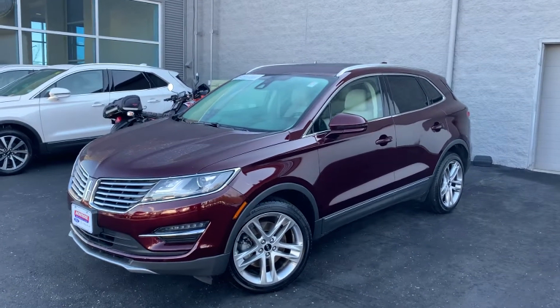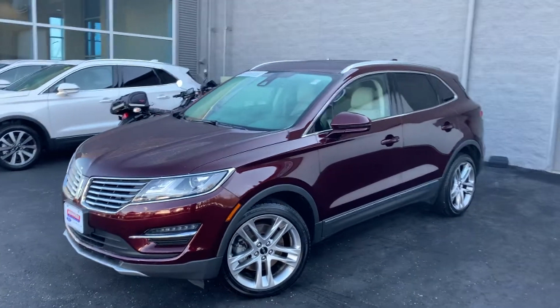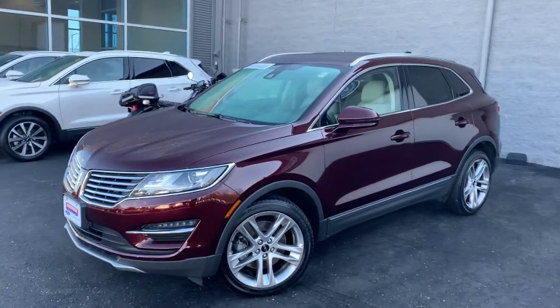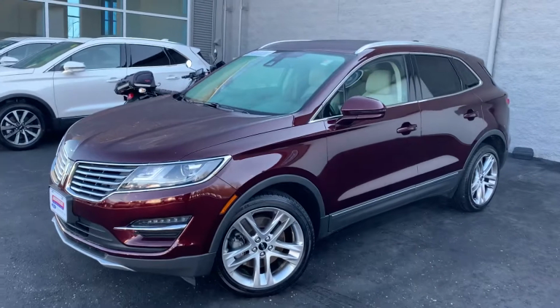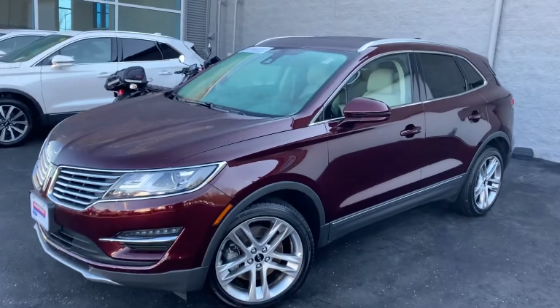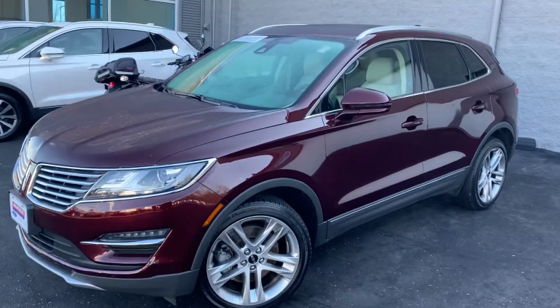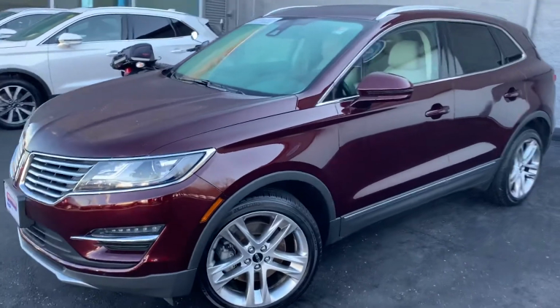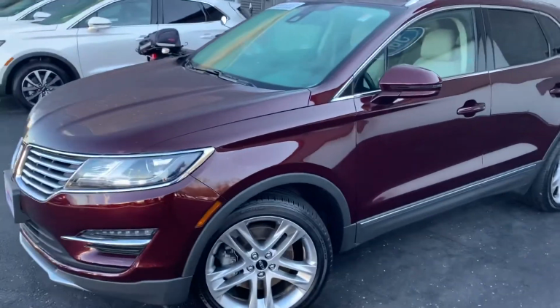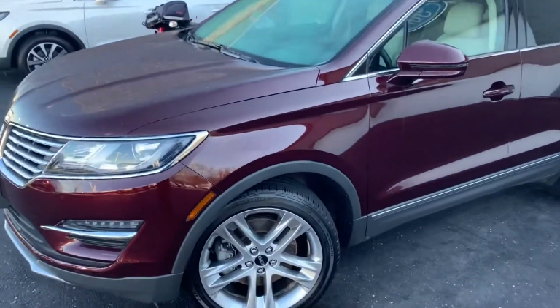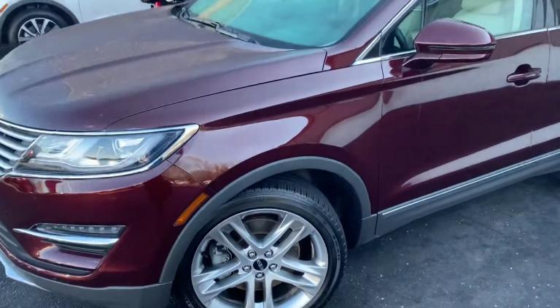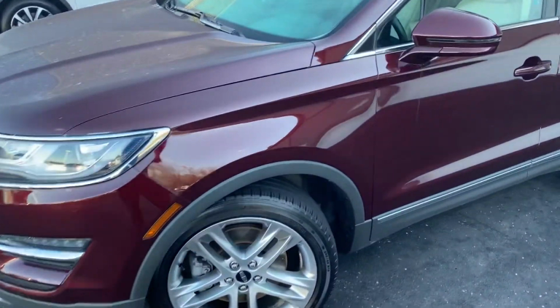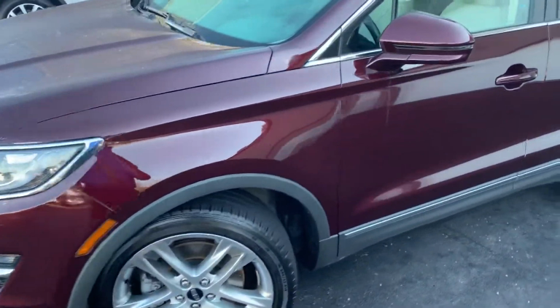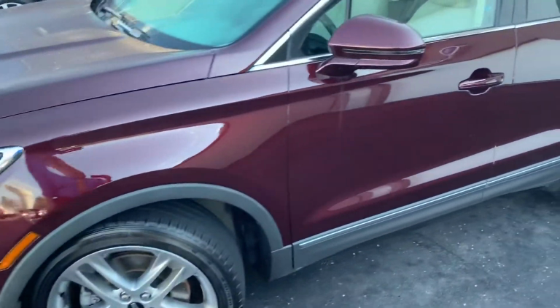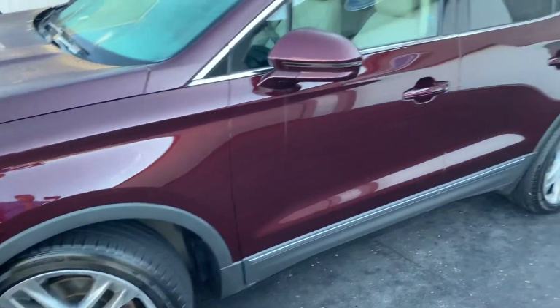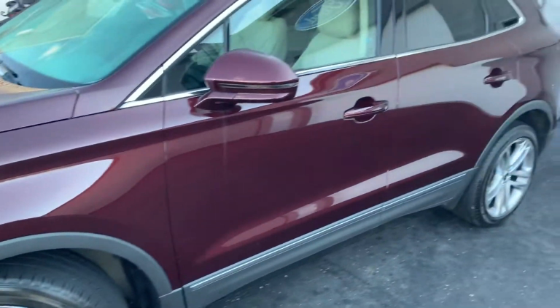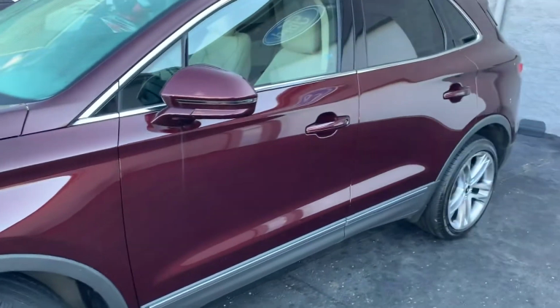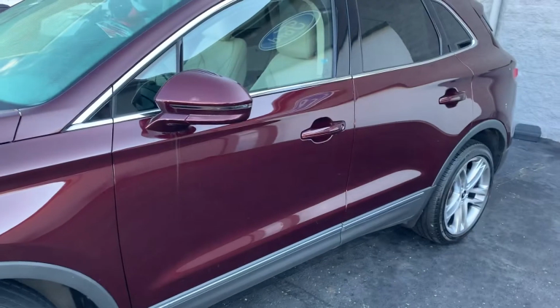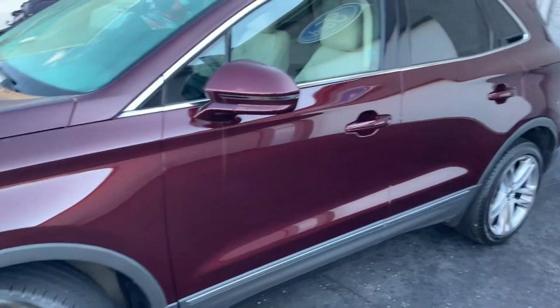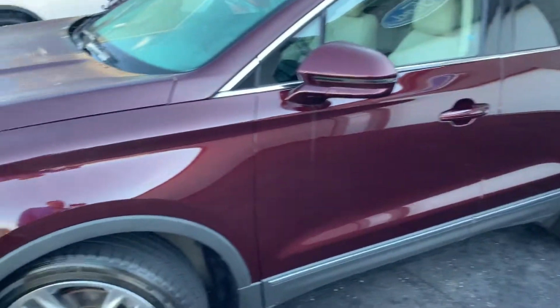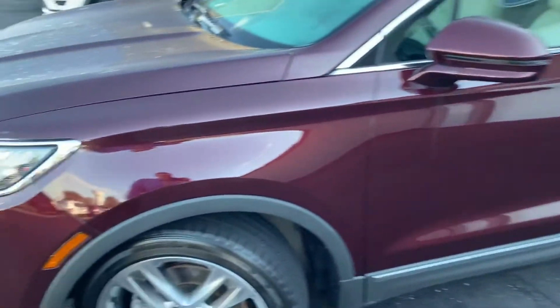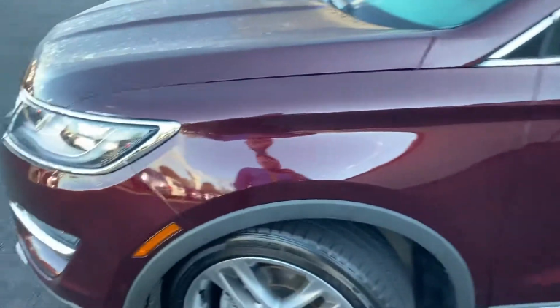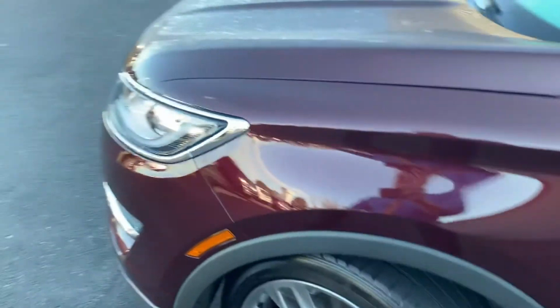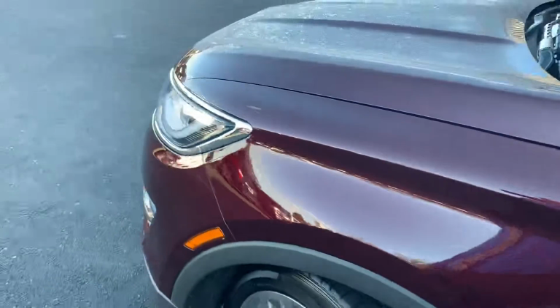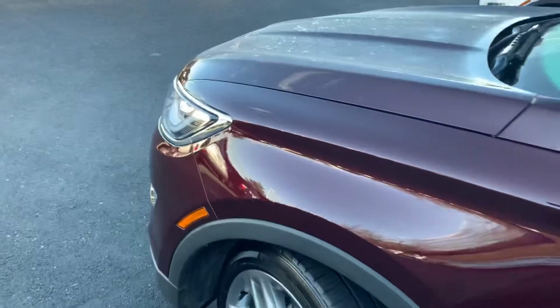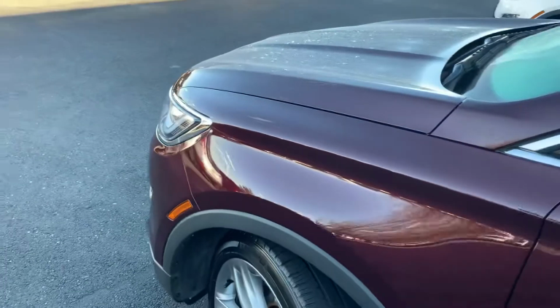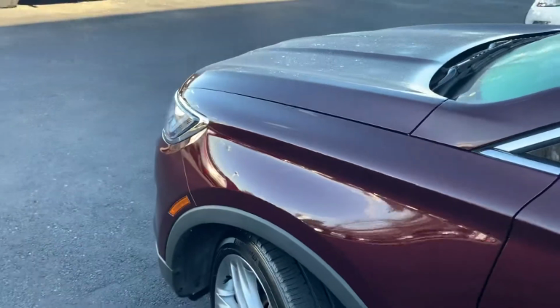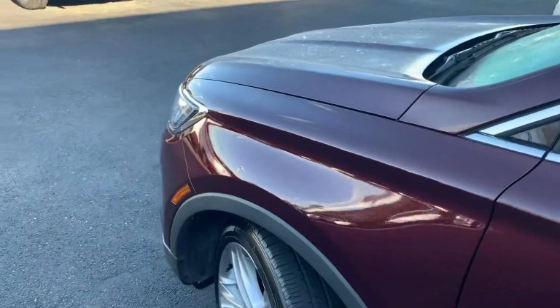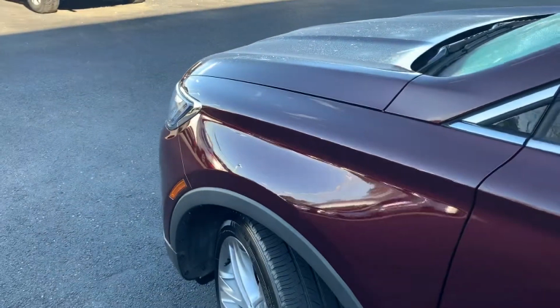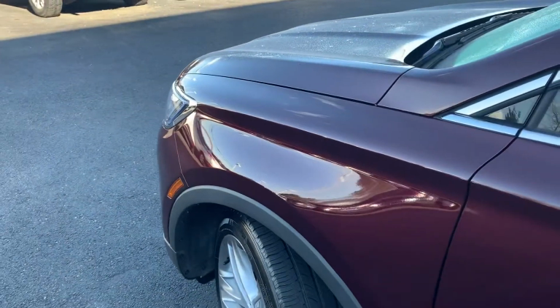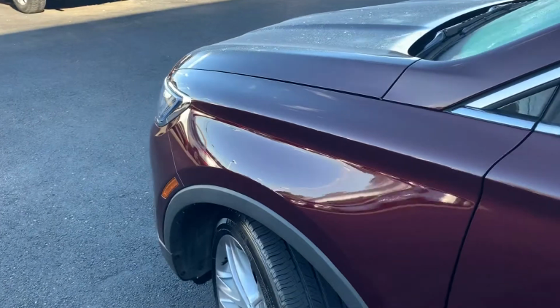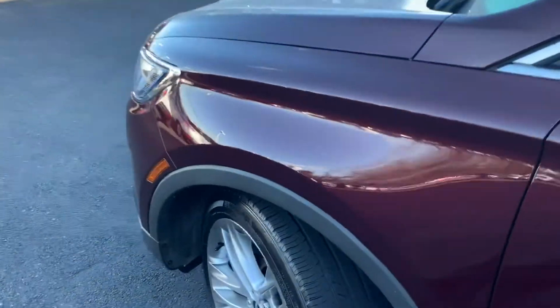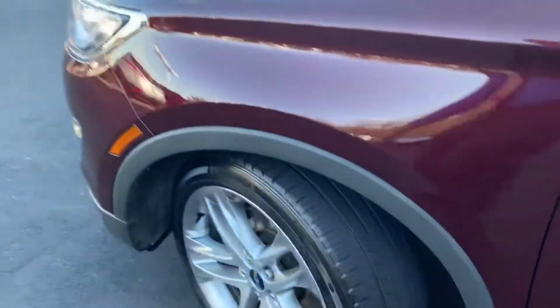Very sharp color, finished in the burgundy velvet metallic. Just came out of detail, so you can really appreciate that awesome paint color, especially with the sun coming over the back of the building in the shade here. Very sharp car.